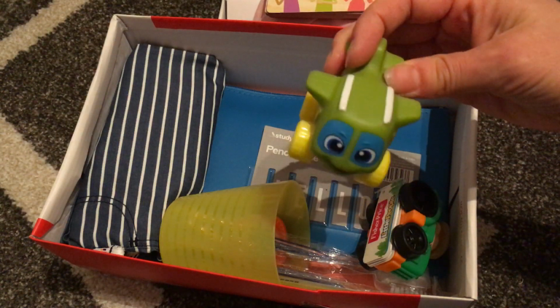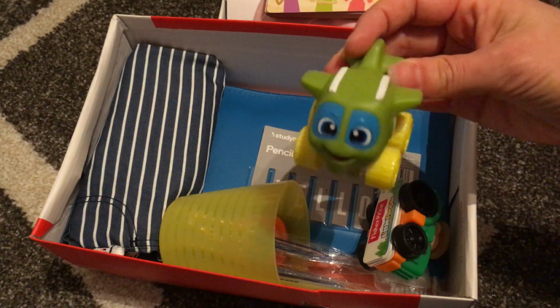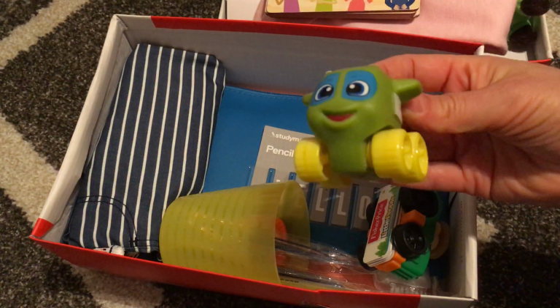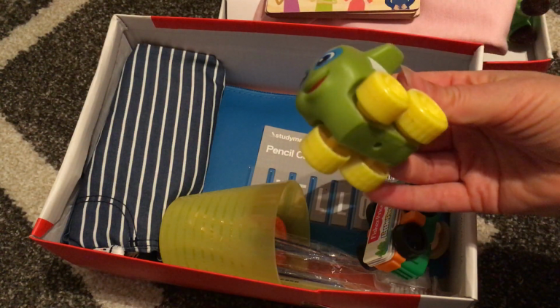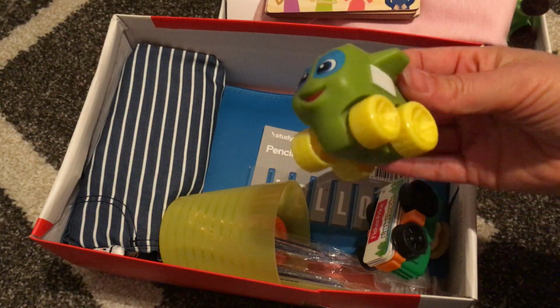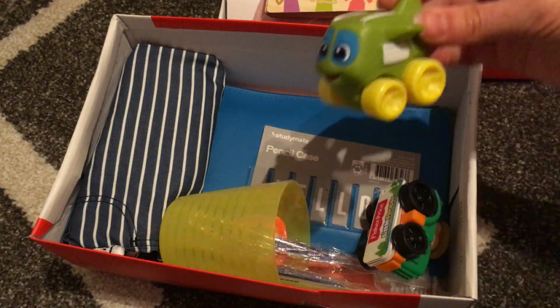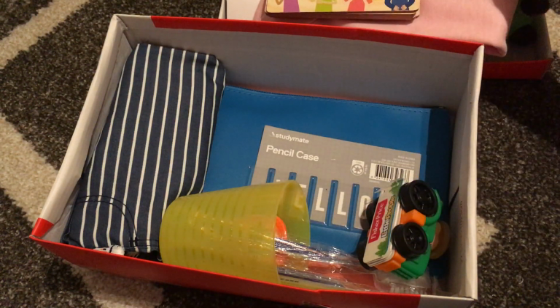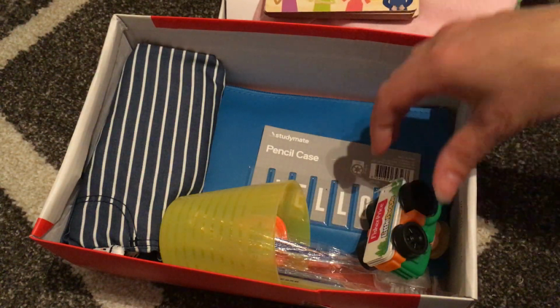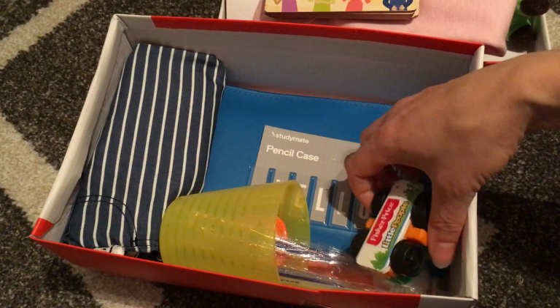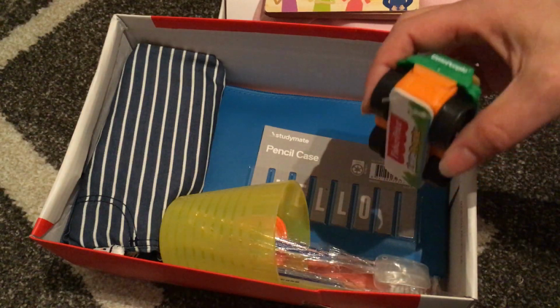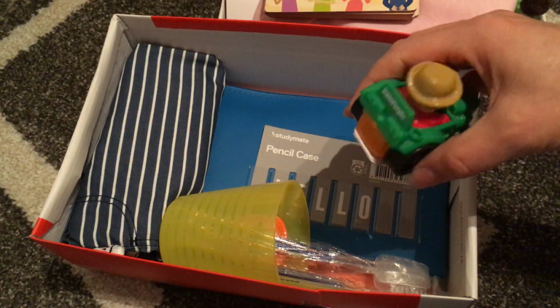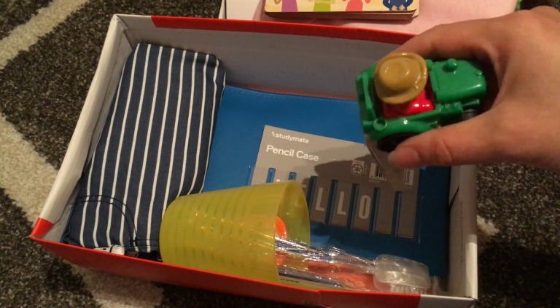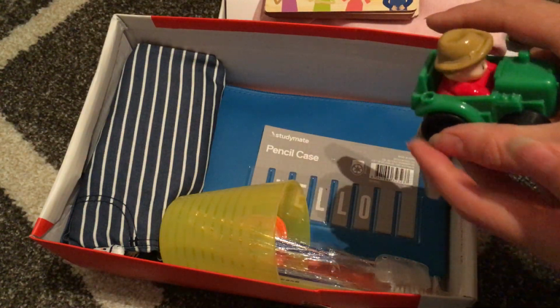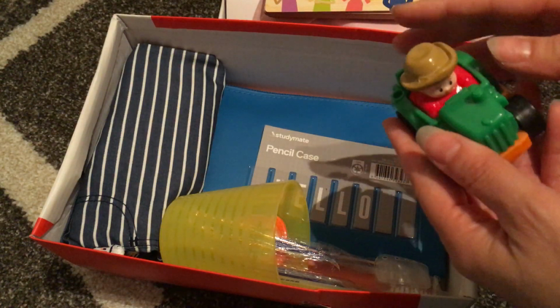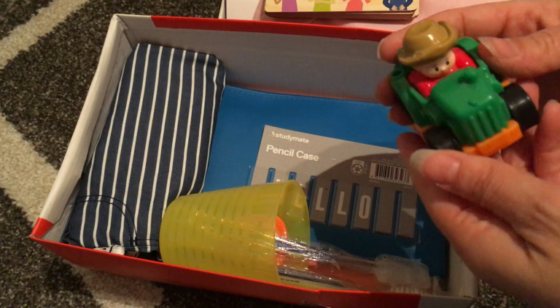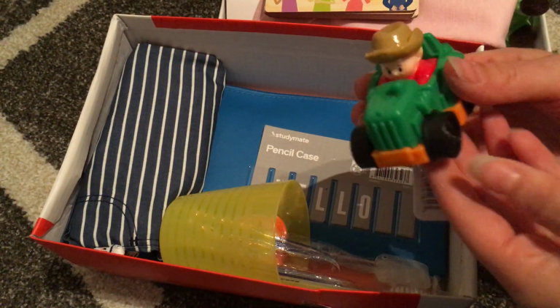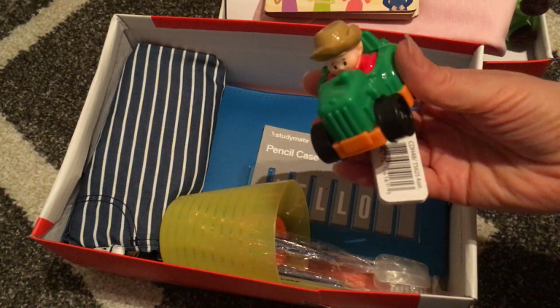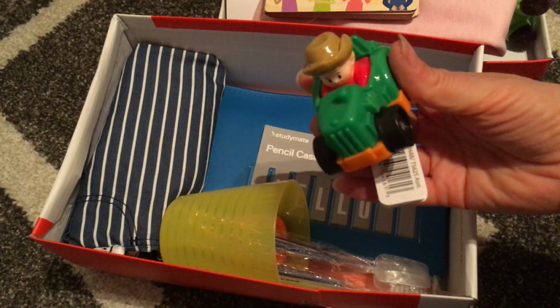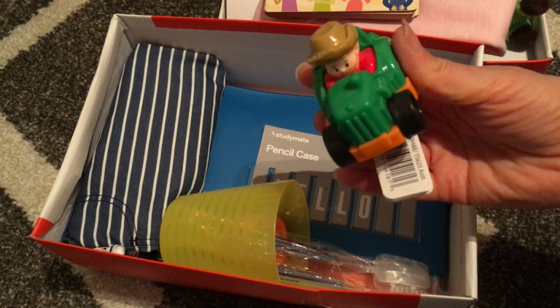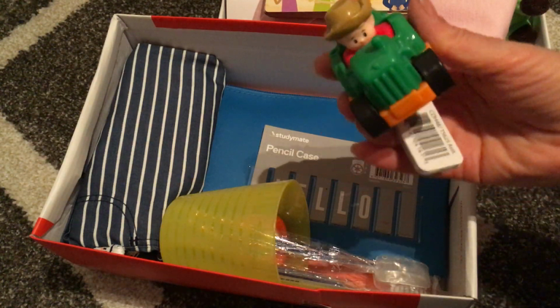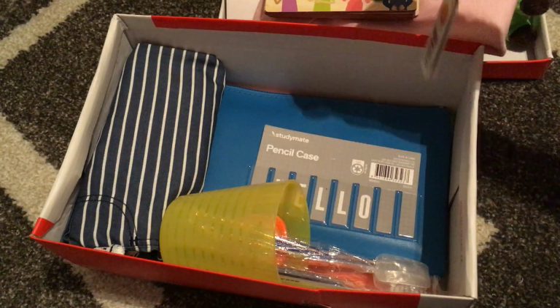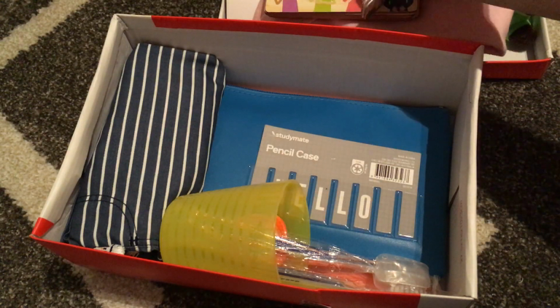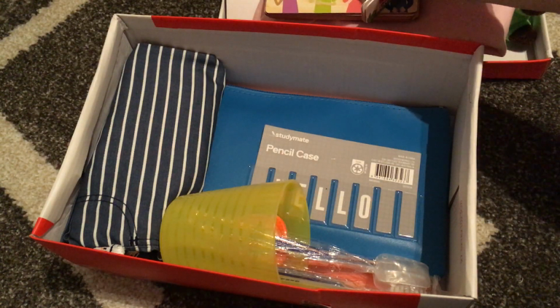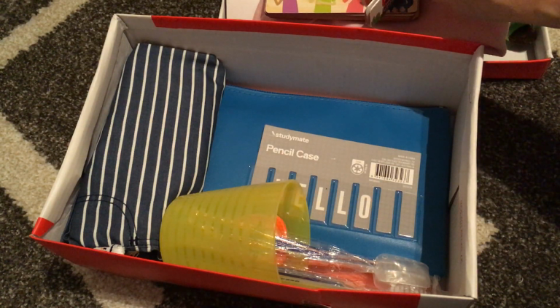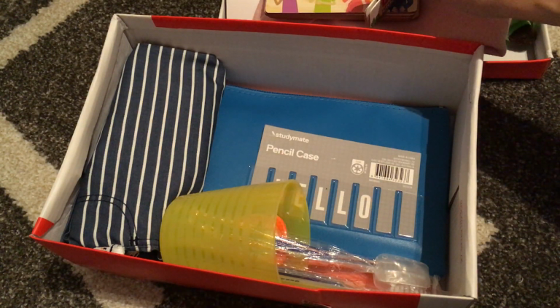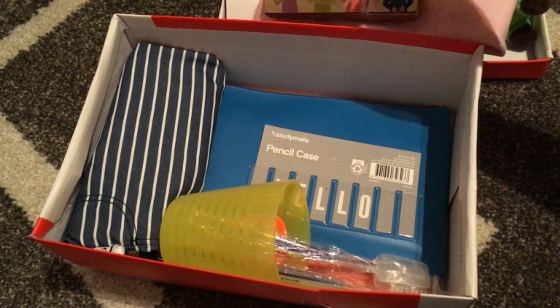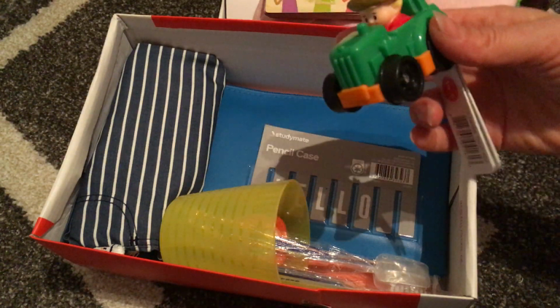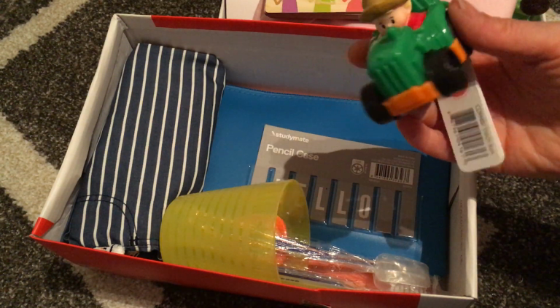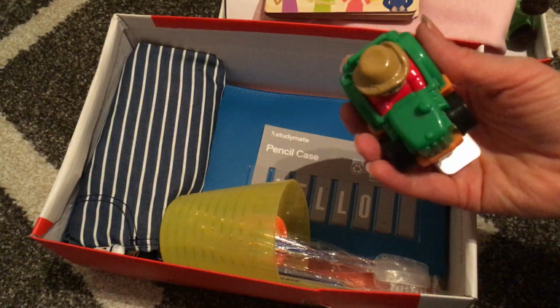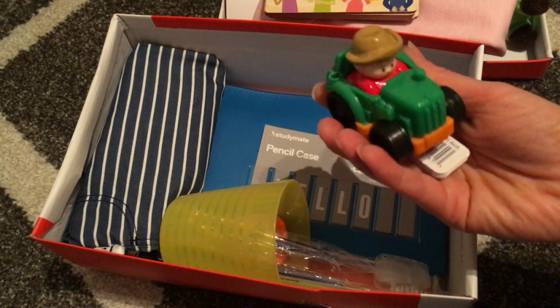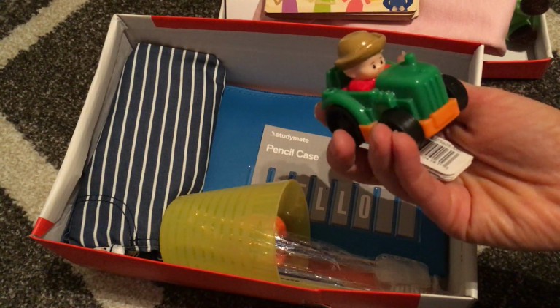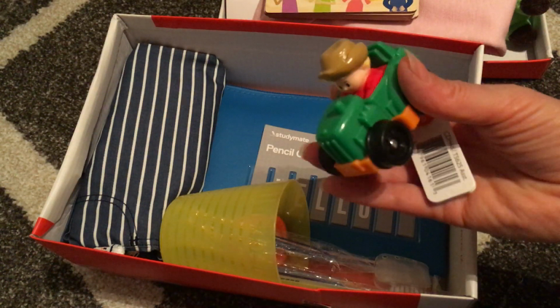A little soft aeroplane on wheels, and a little official price Wheelies car. I thought about matchbox cars, but I thought these might be just a bit better for the two to four year olds.